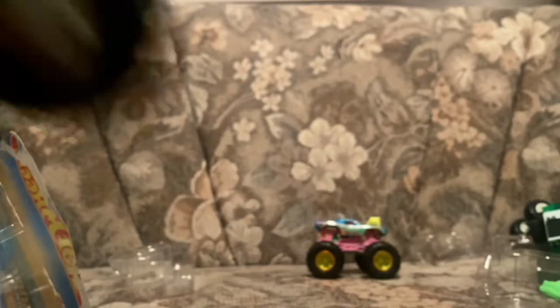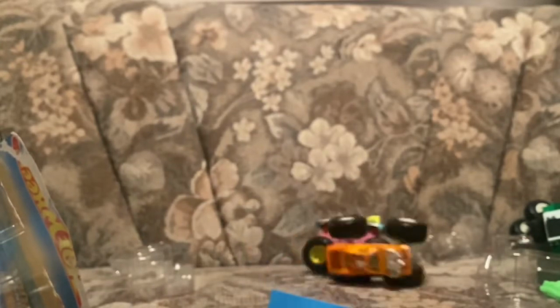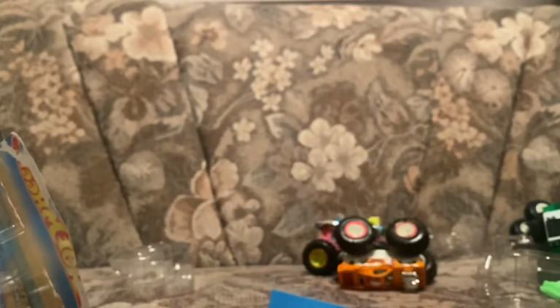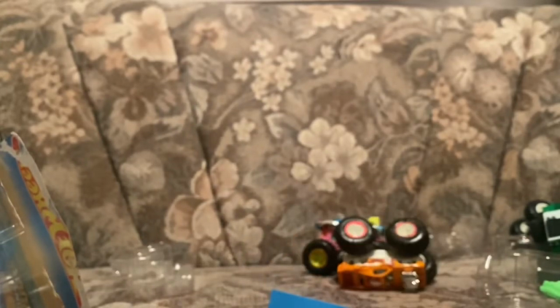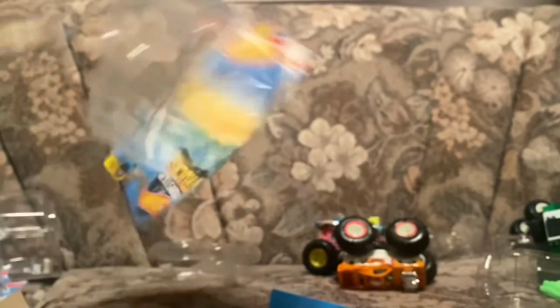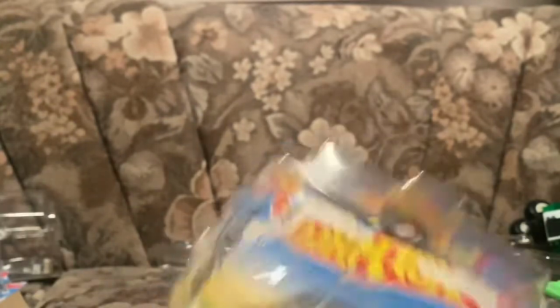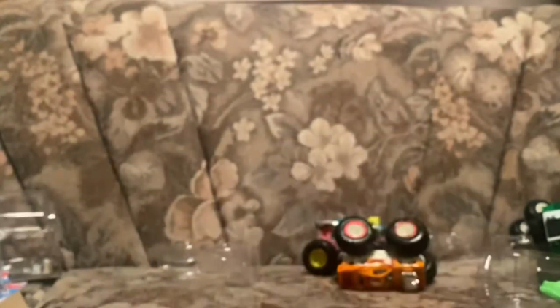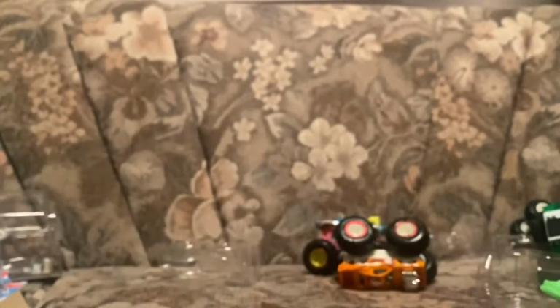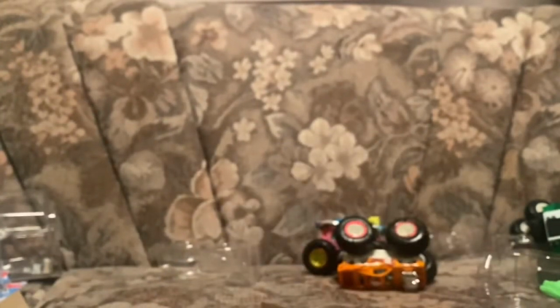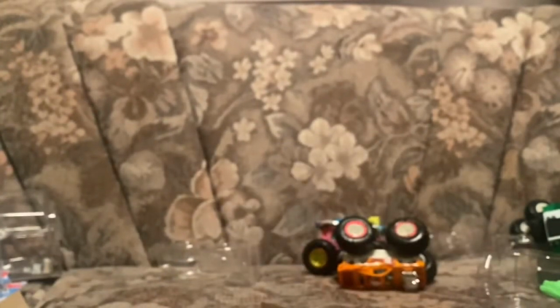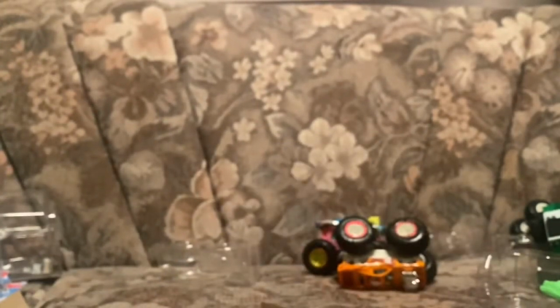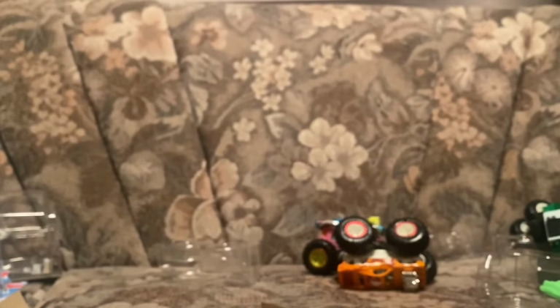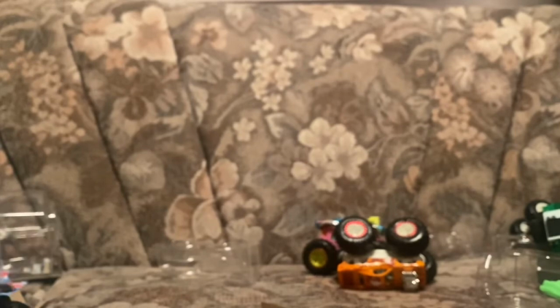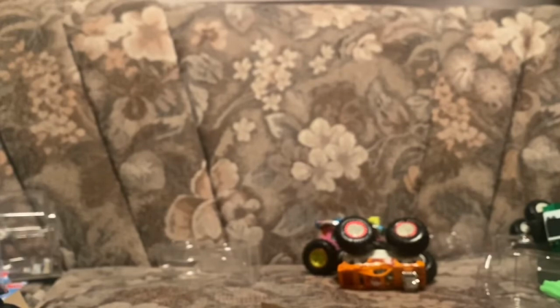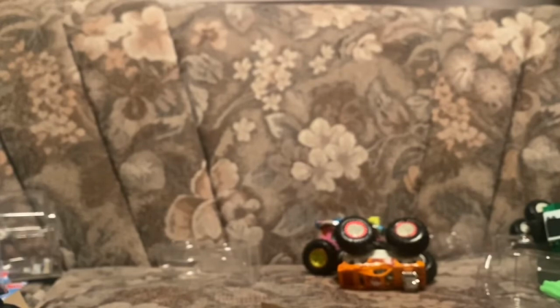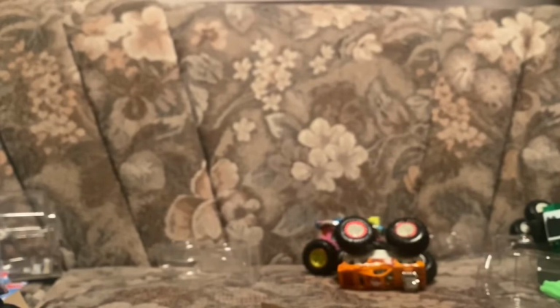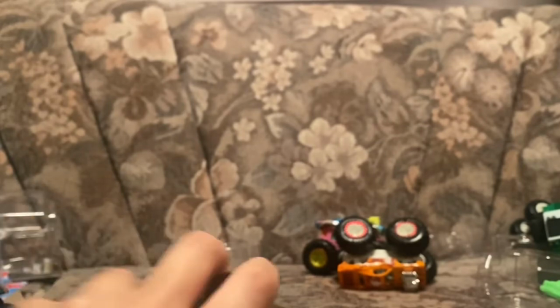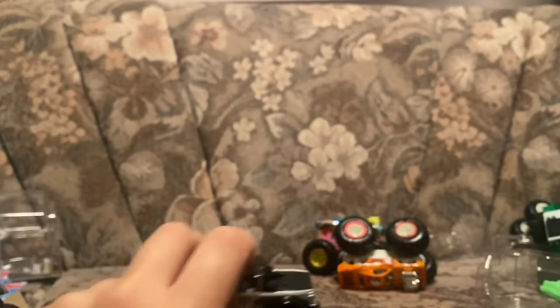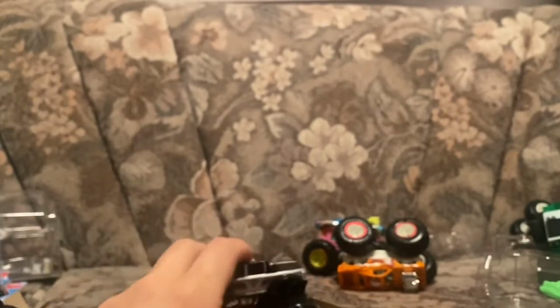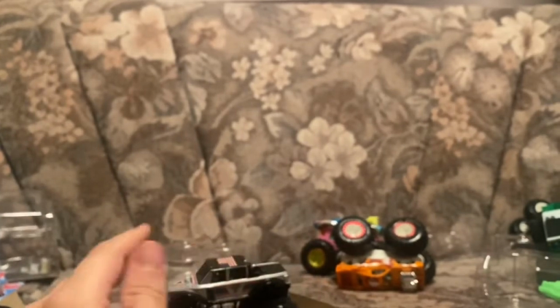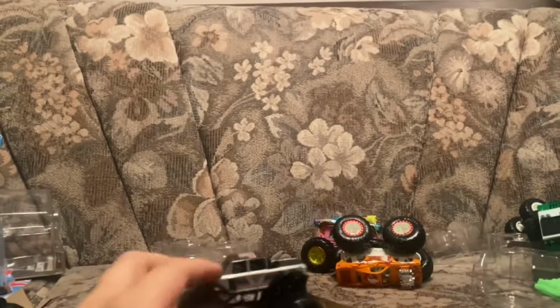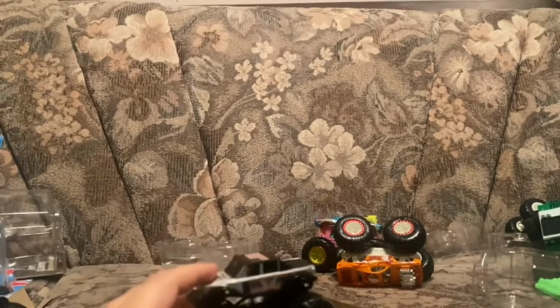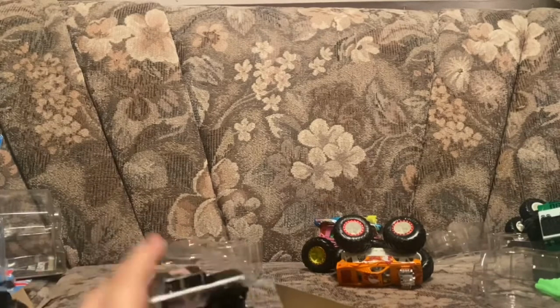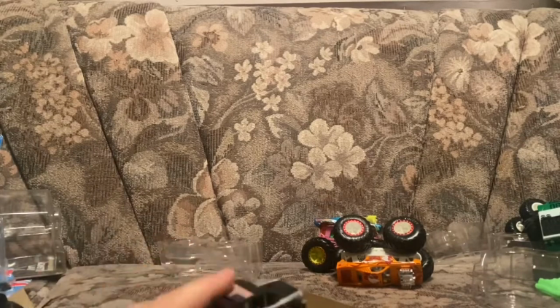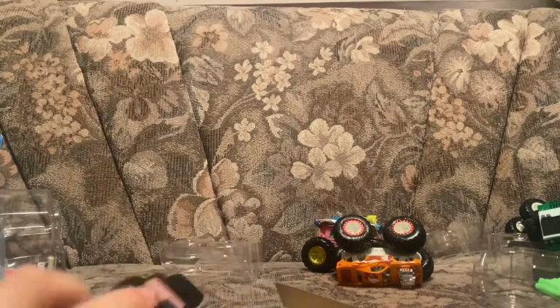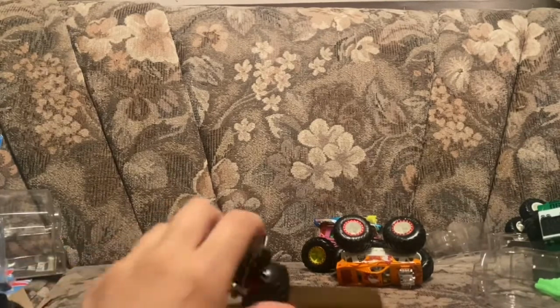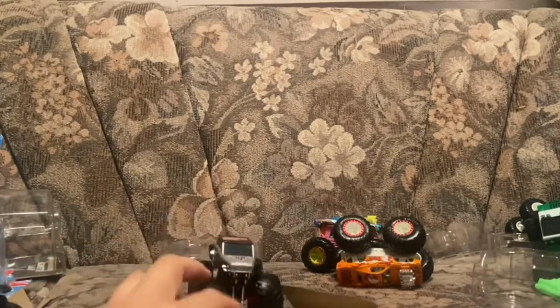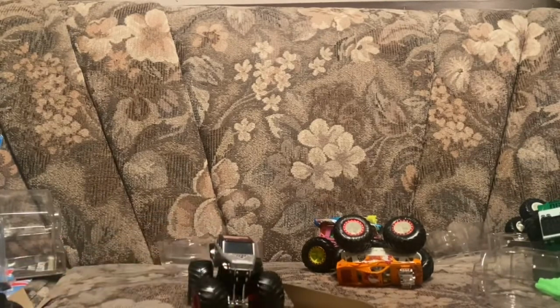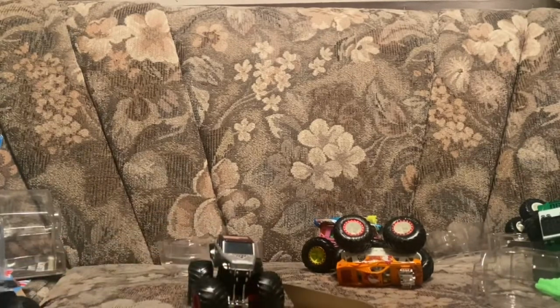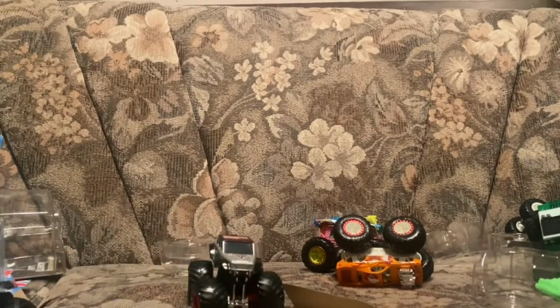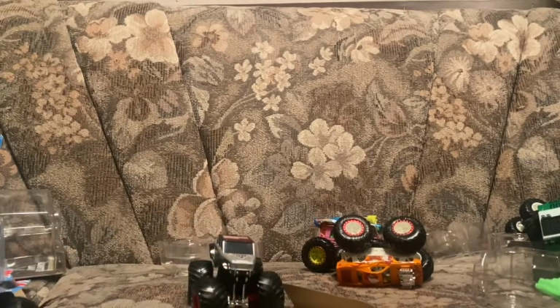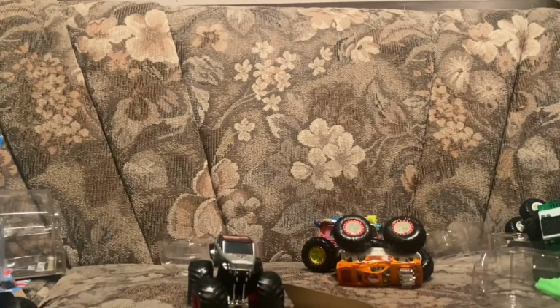That's all the trucks from today. Leave a like on this video, subscribe if you haven't, and of course this is MonCham Club 2007 signing out. Good night everyone, and we'll see you next time.